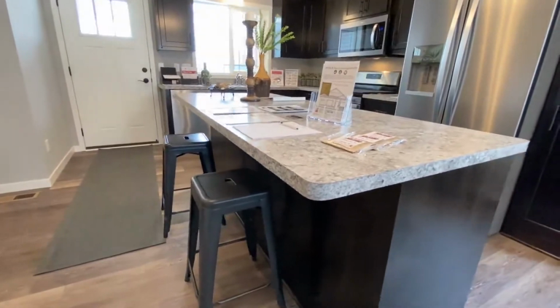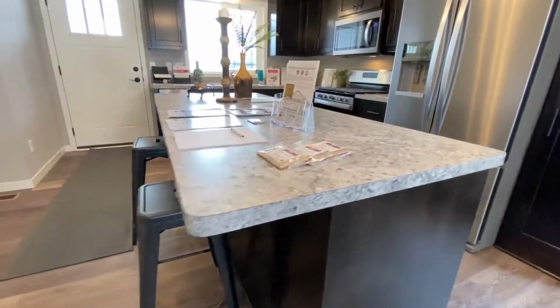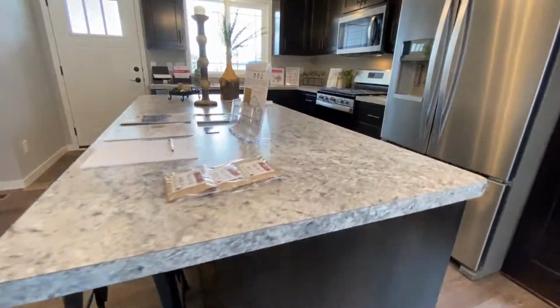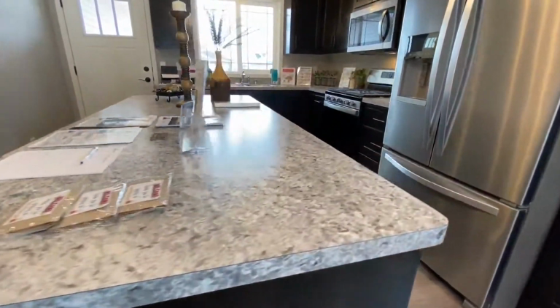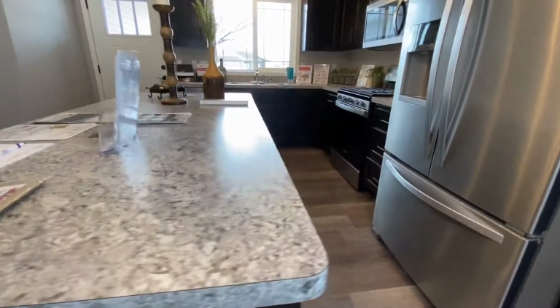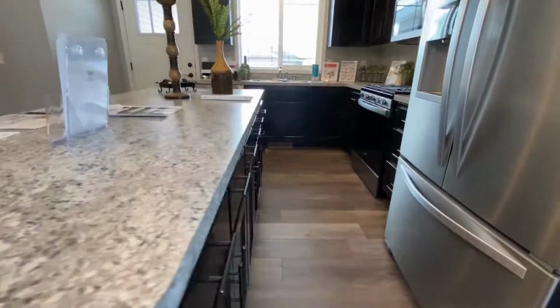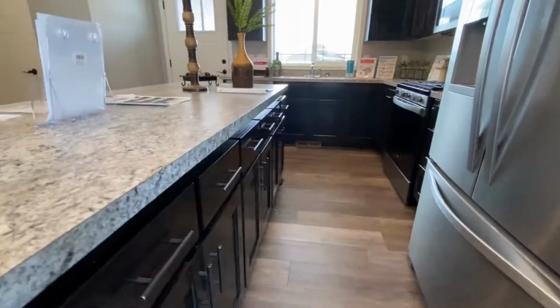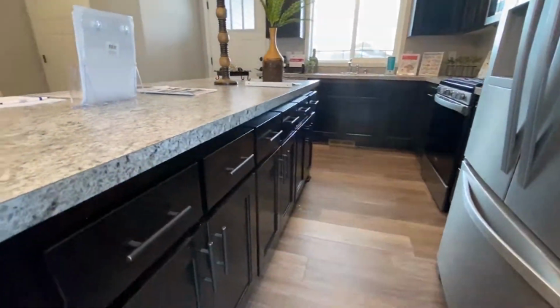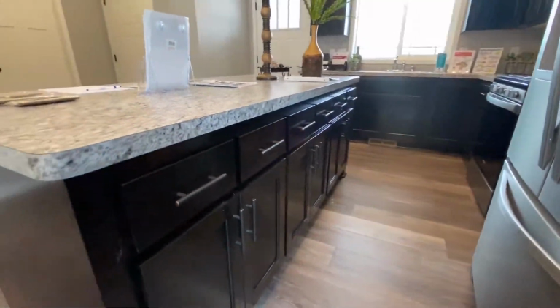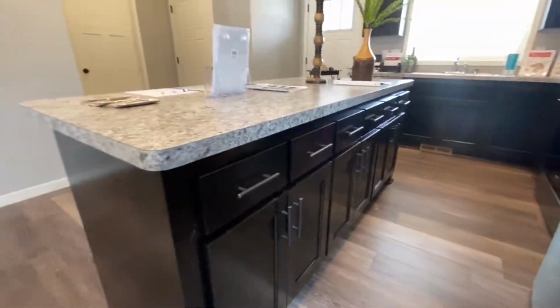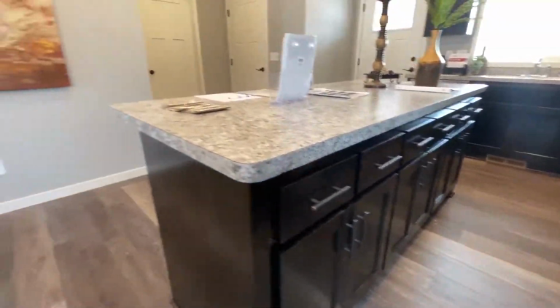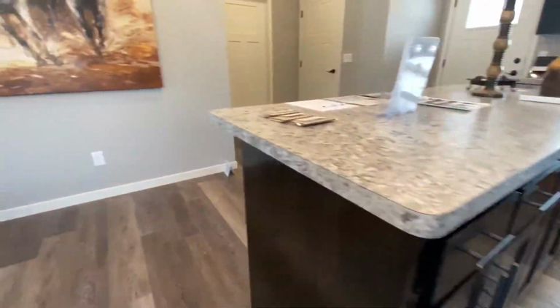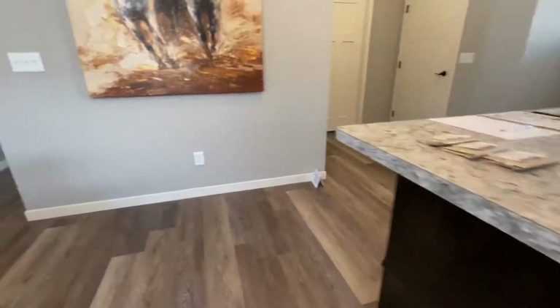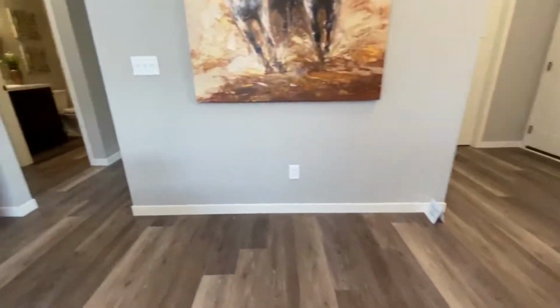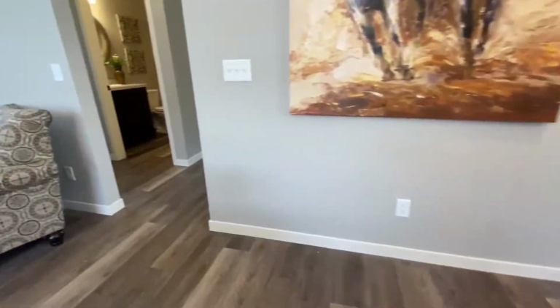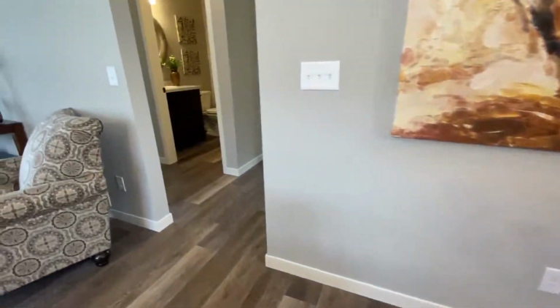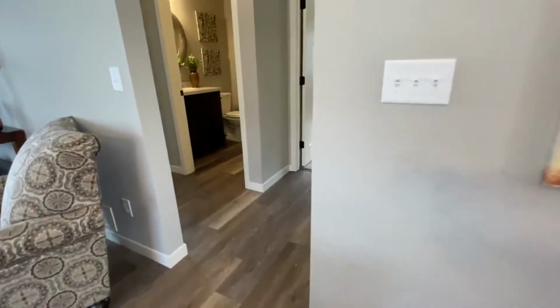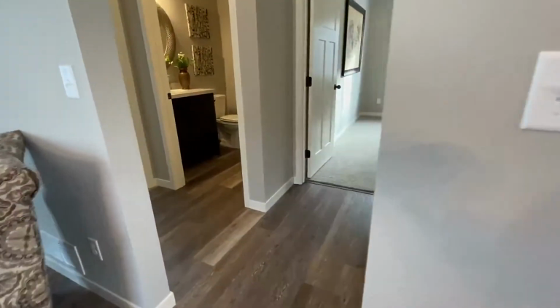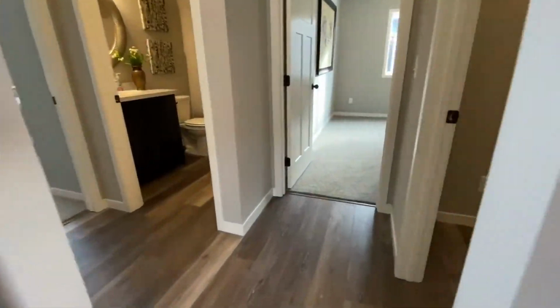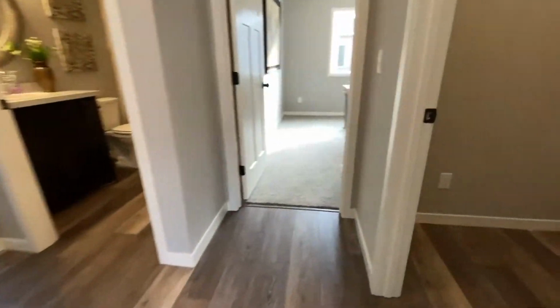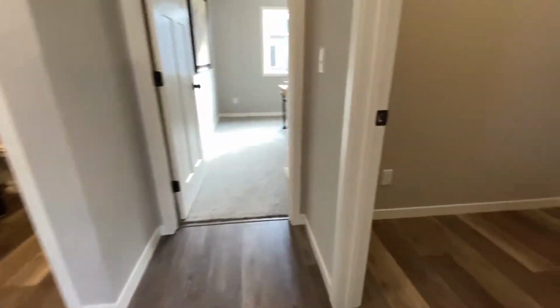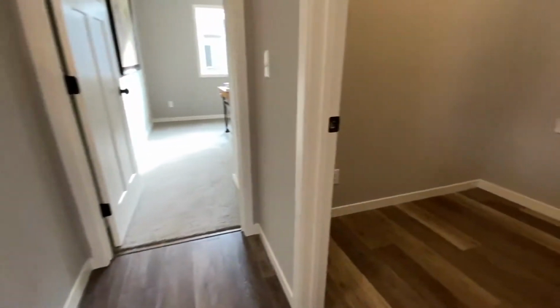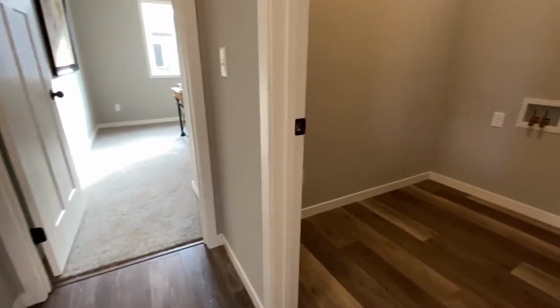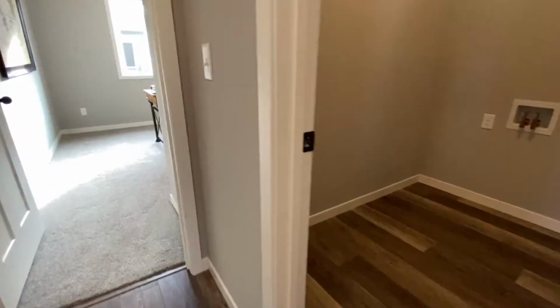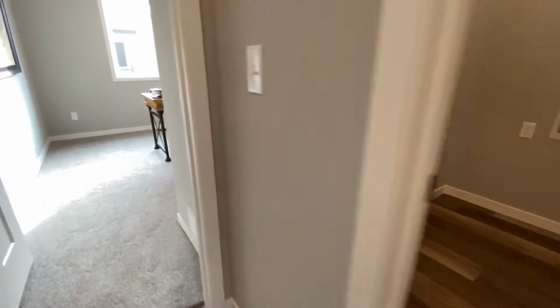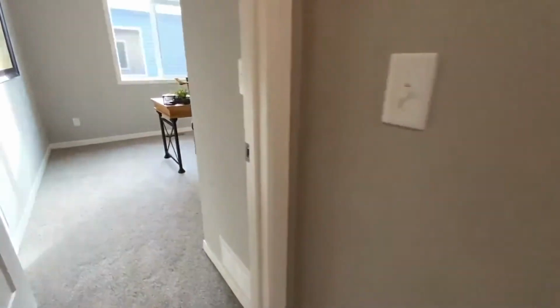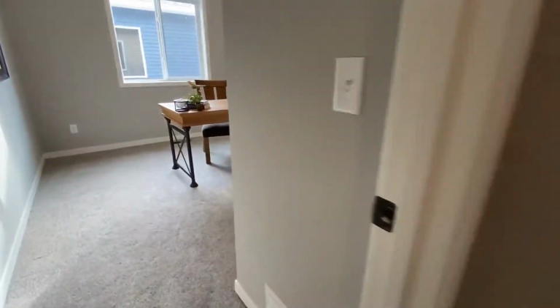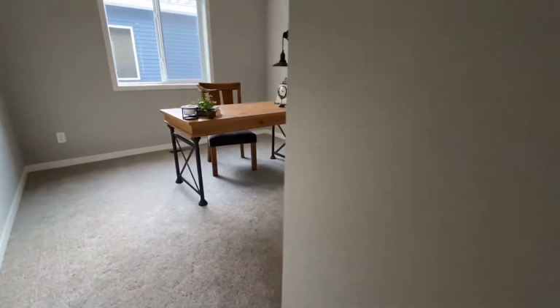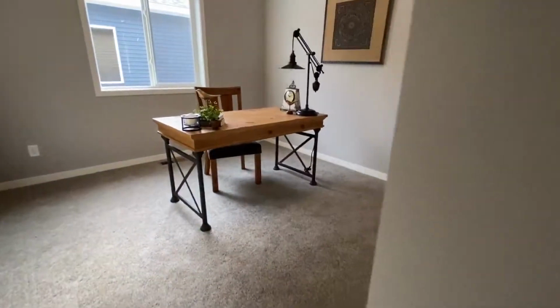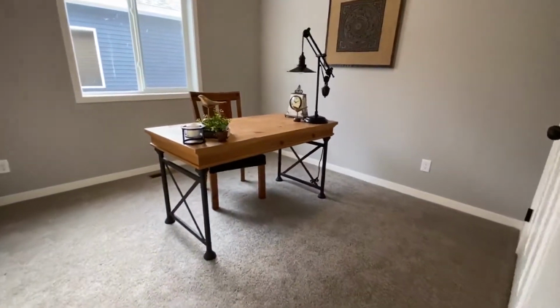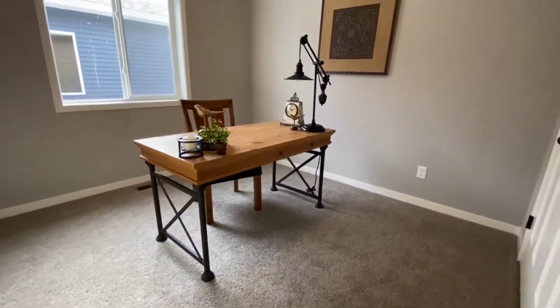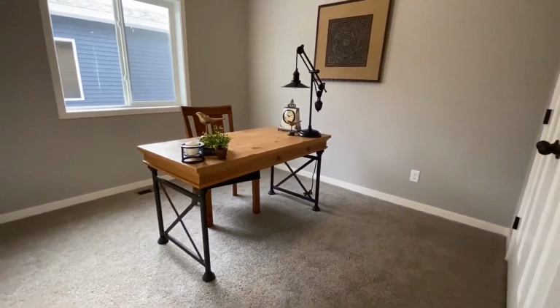There's plenty of cabinet space, and over in here we've got the bedrooms and a laundry room. Here's the second bedroom.